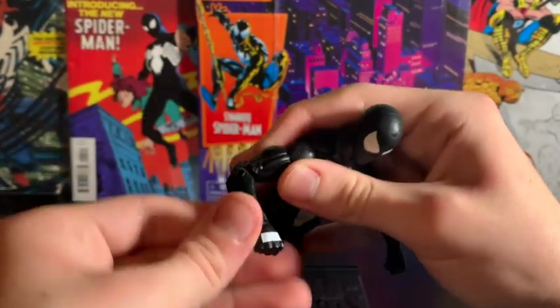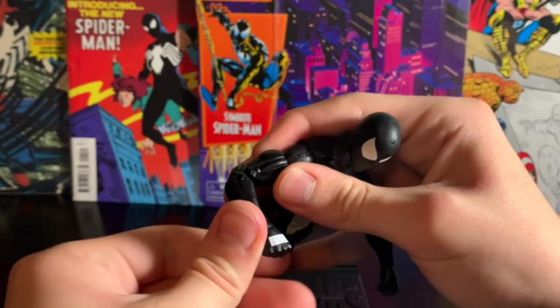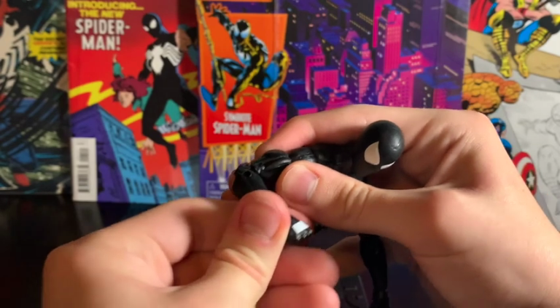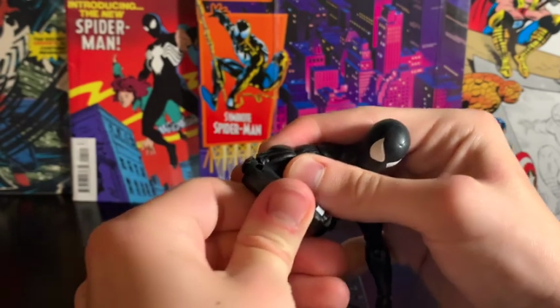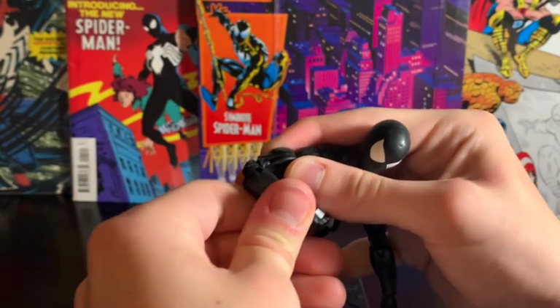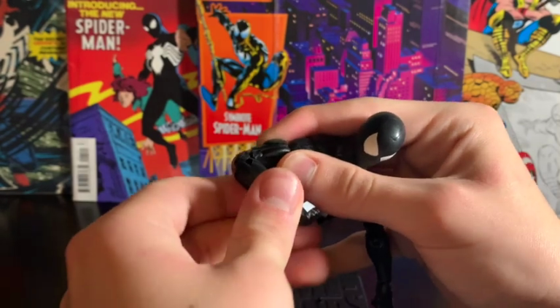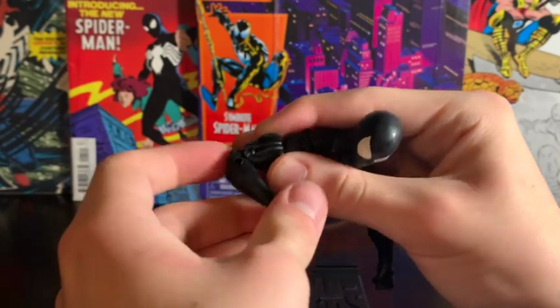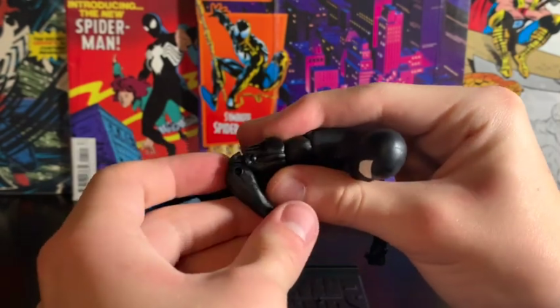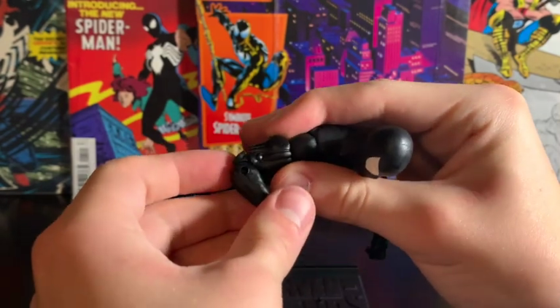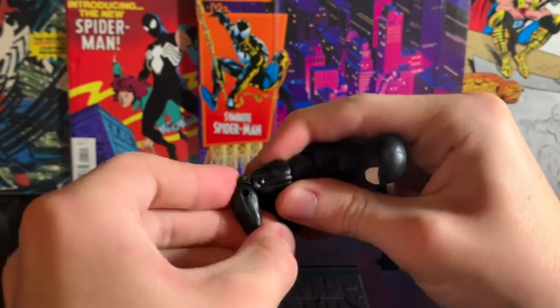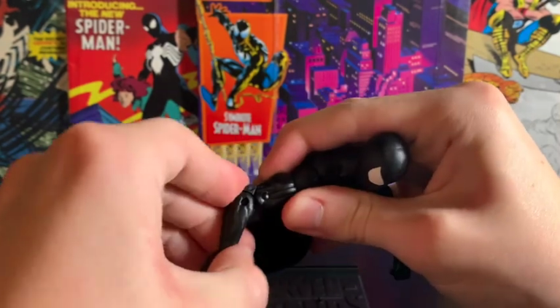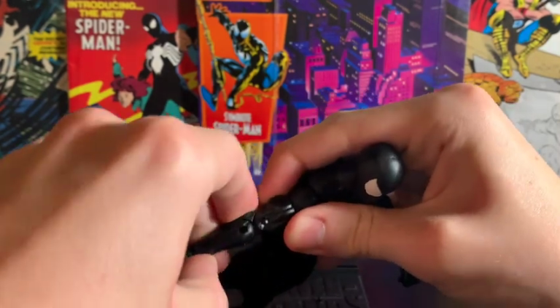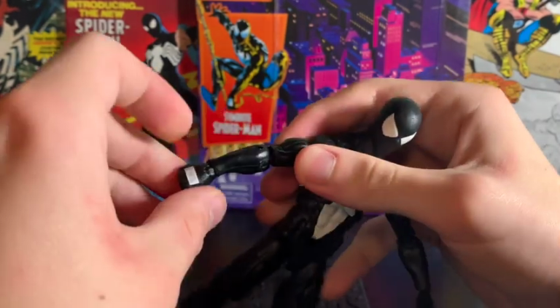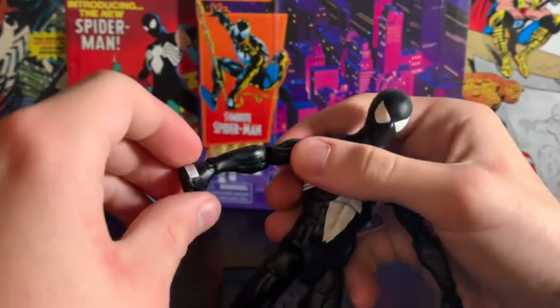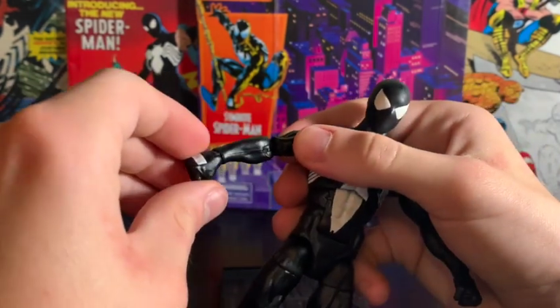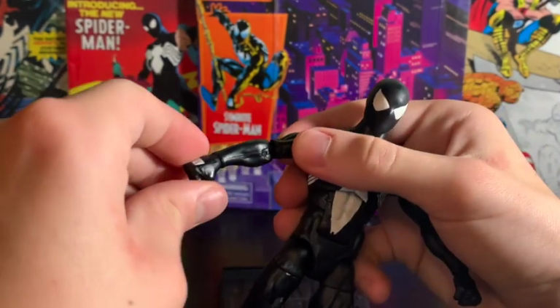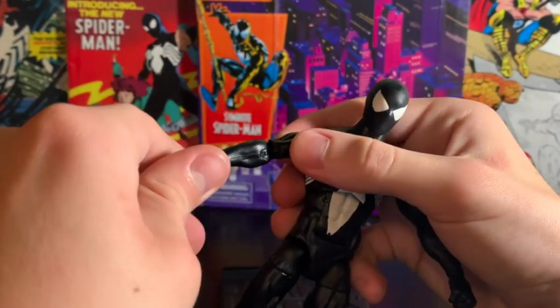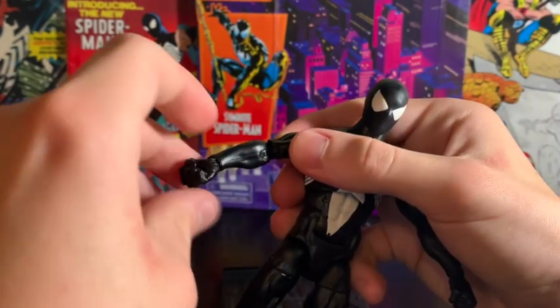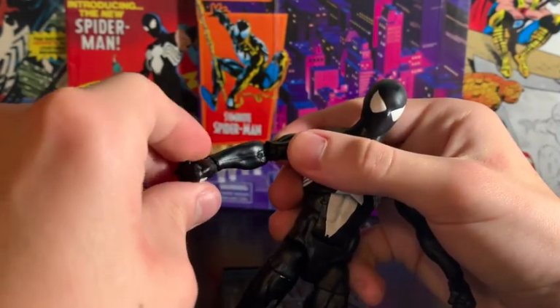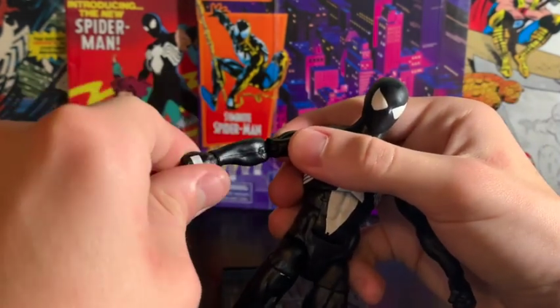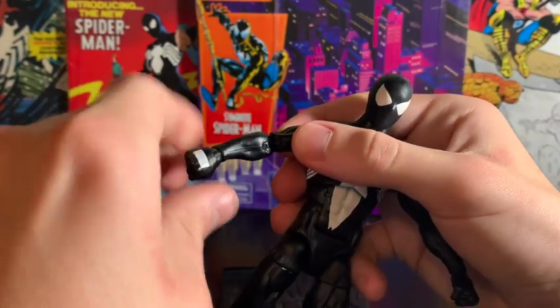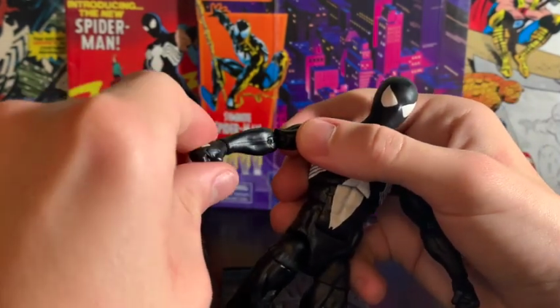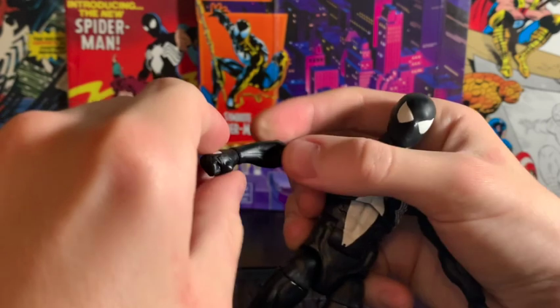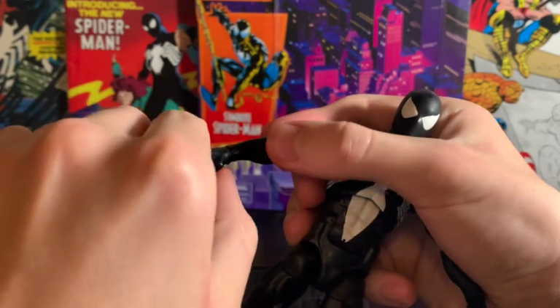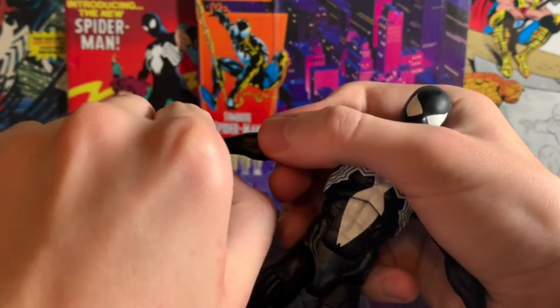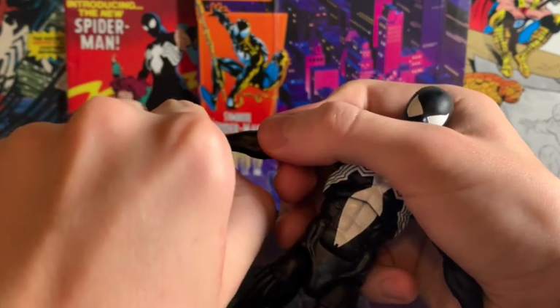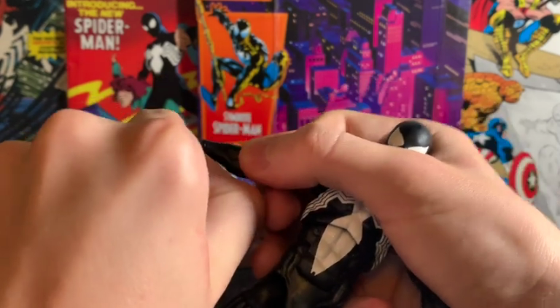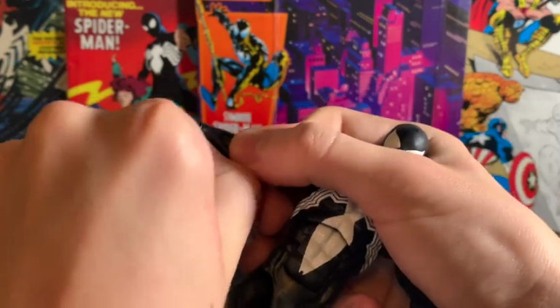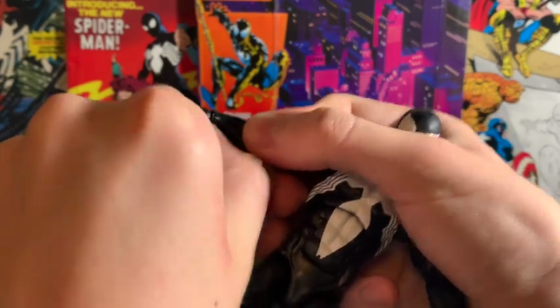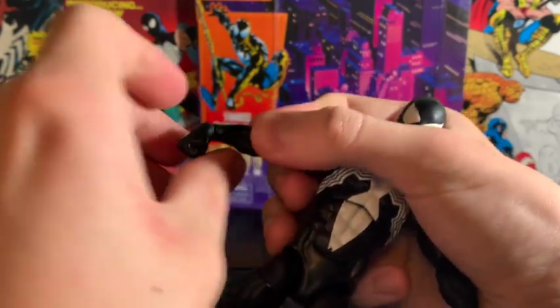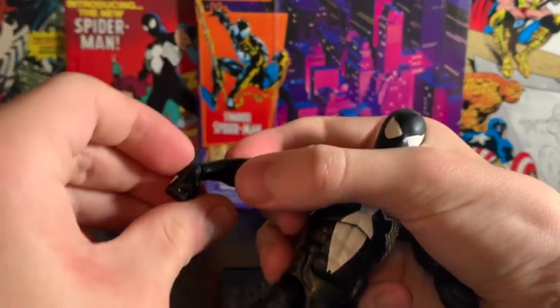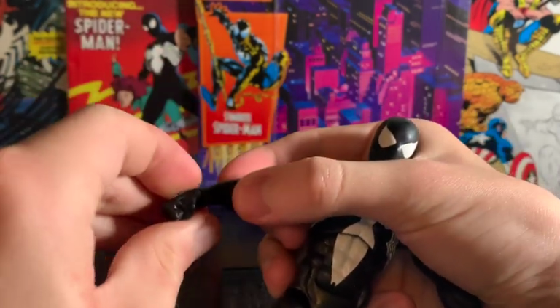The elbow has two joints, and you can swivel the wrist and bend at the wrist.